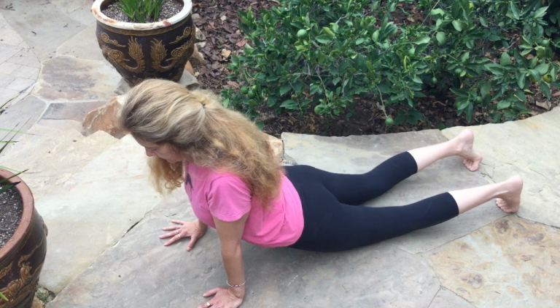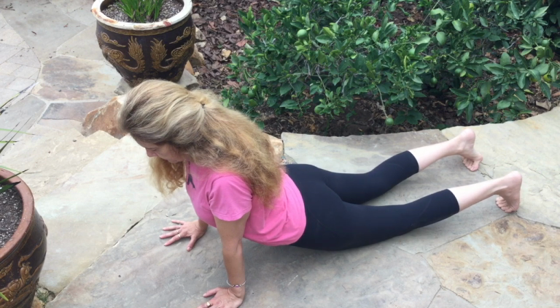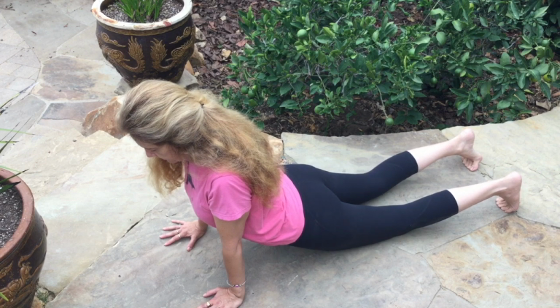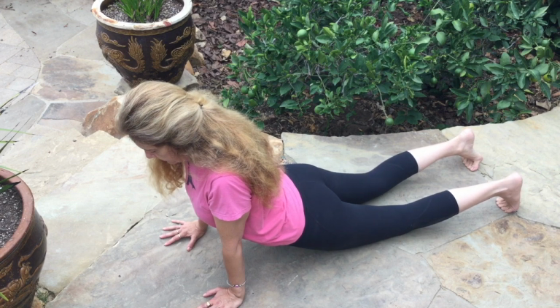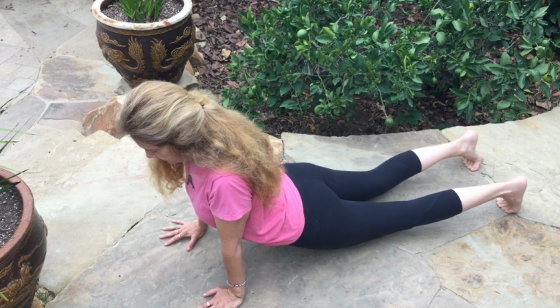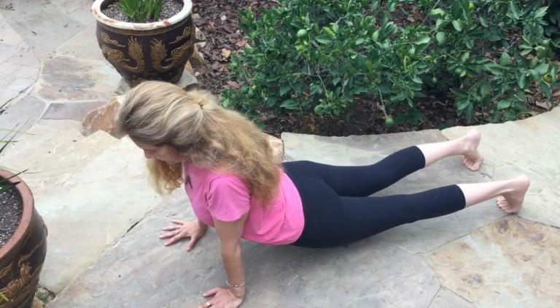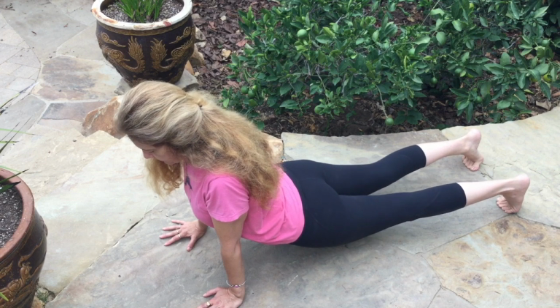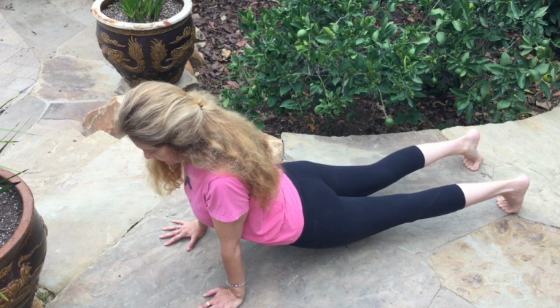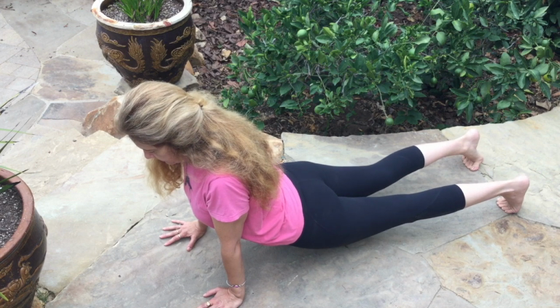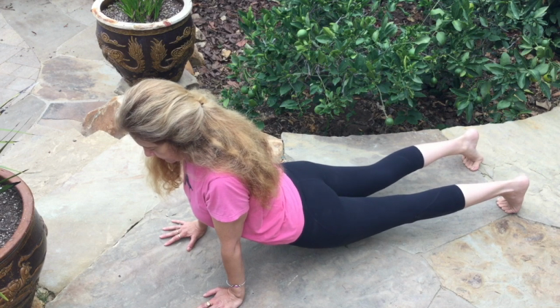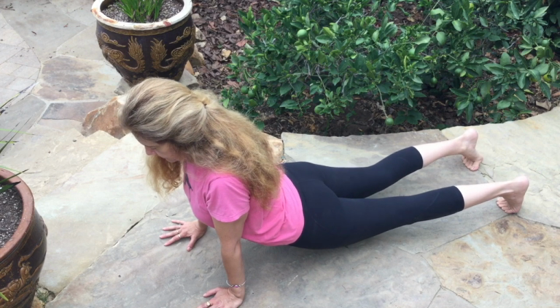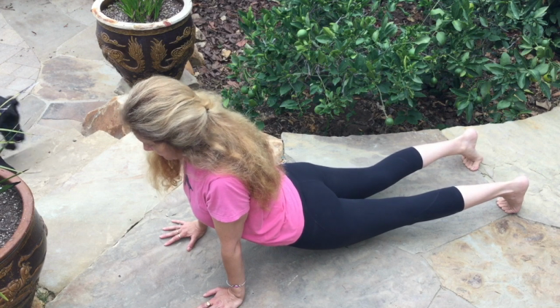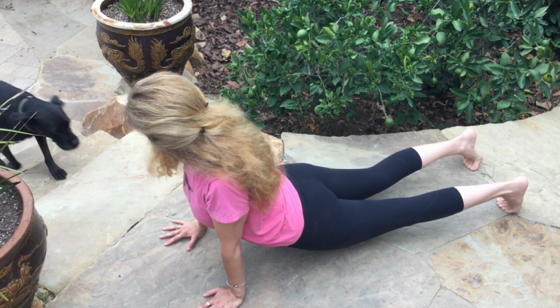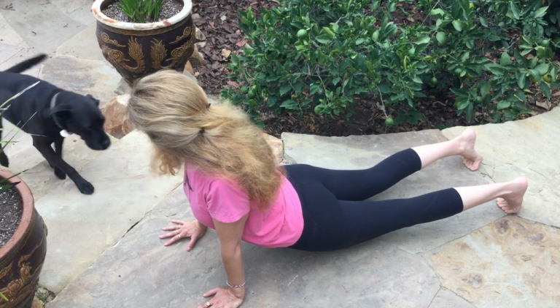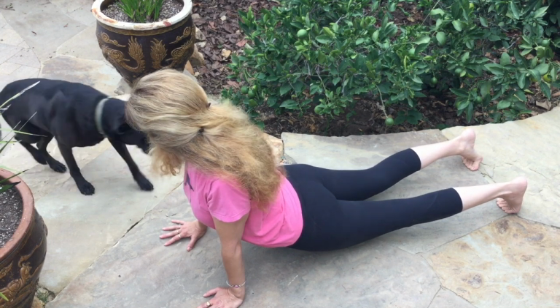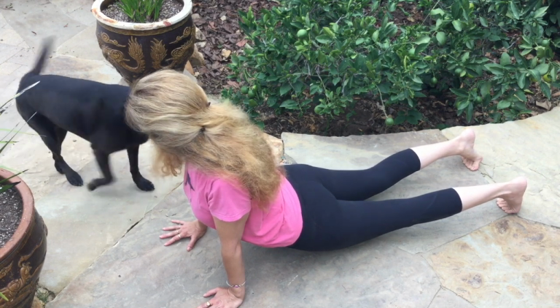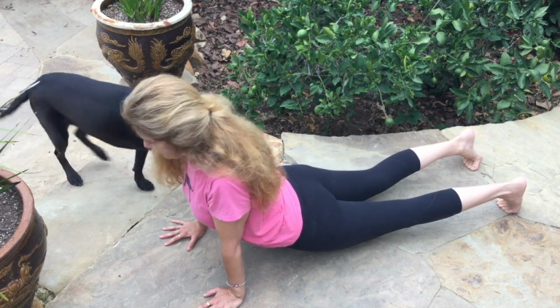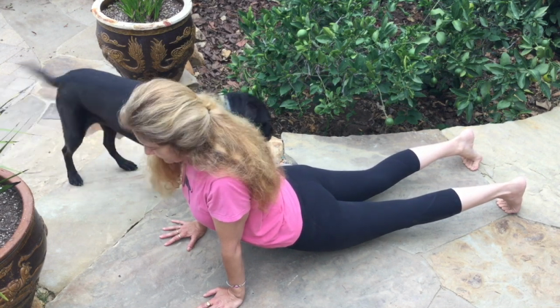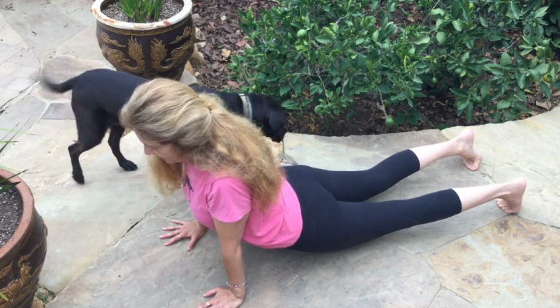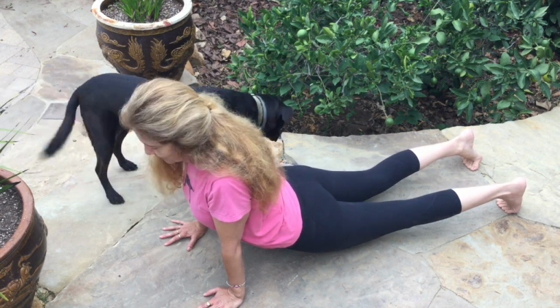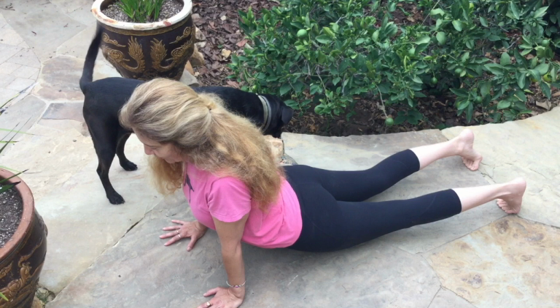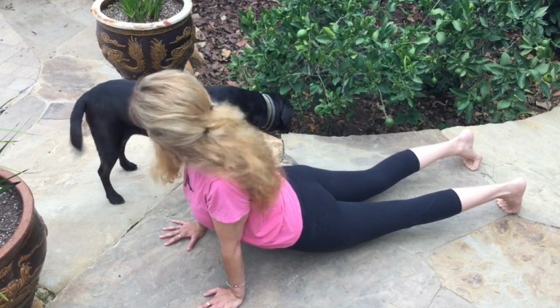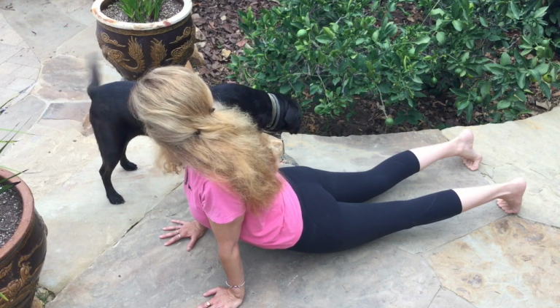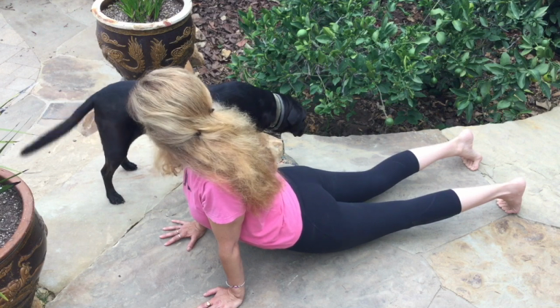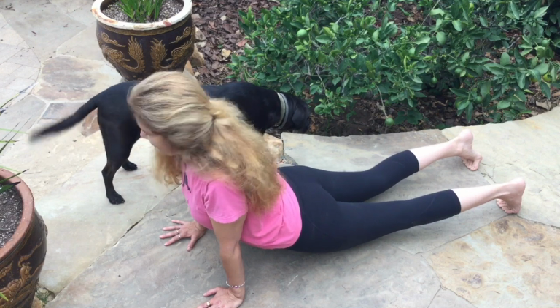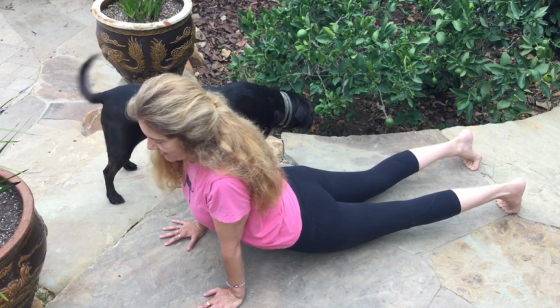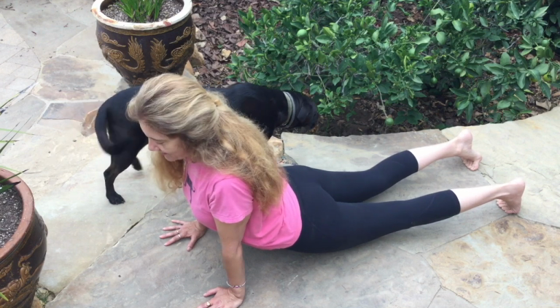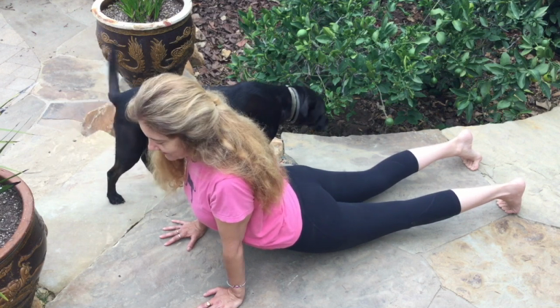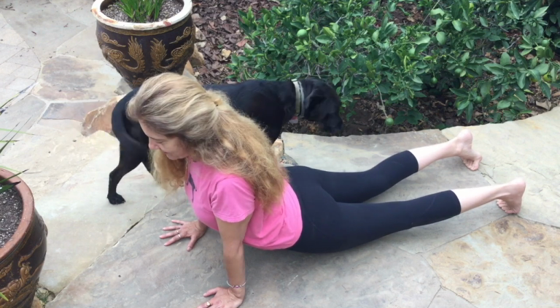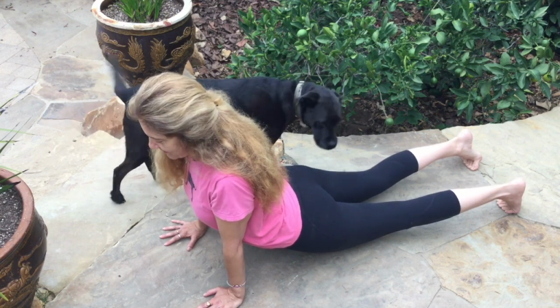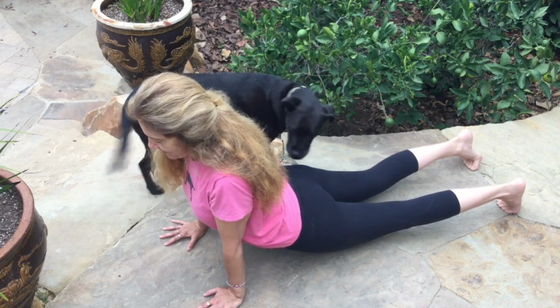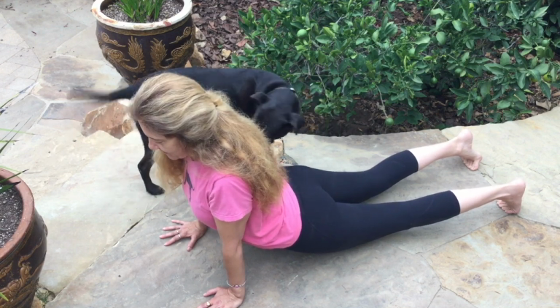If you have no lower back issues, it's fine to have your knees off the ground. If you have lower back issues, modify this with knees on the ground.